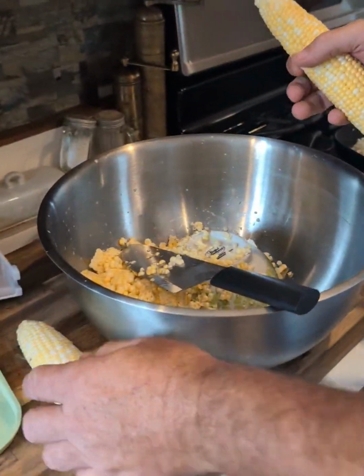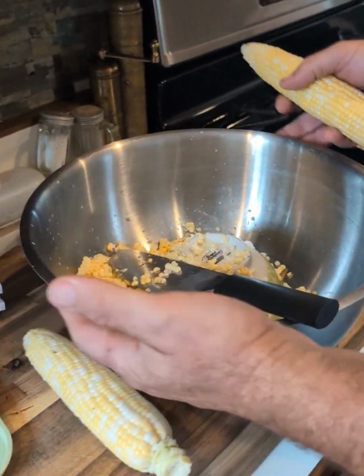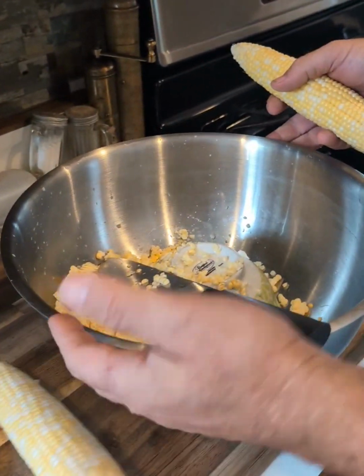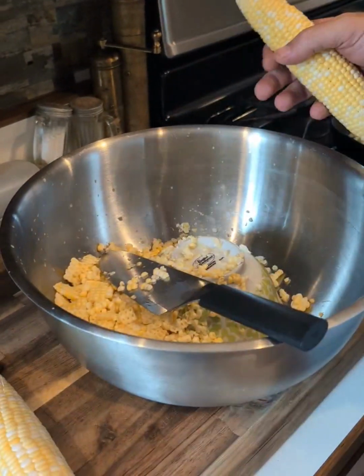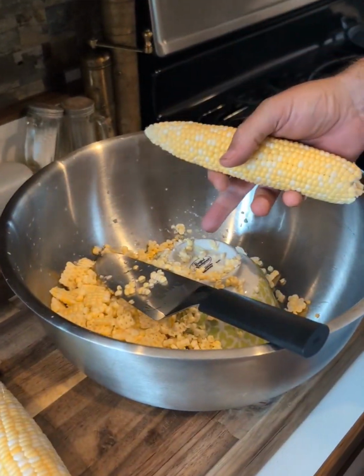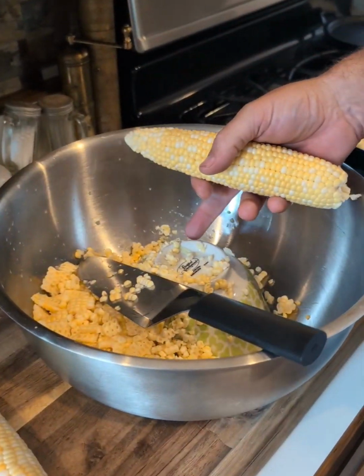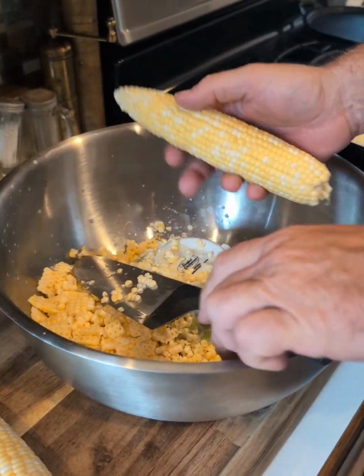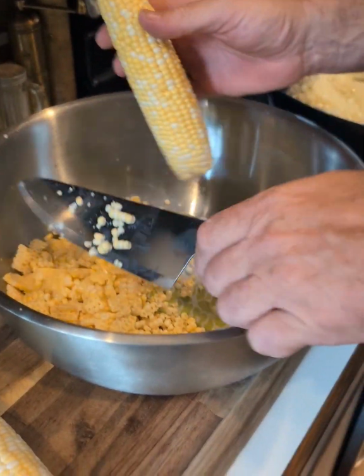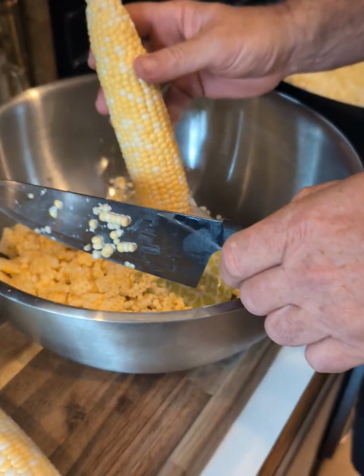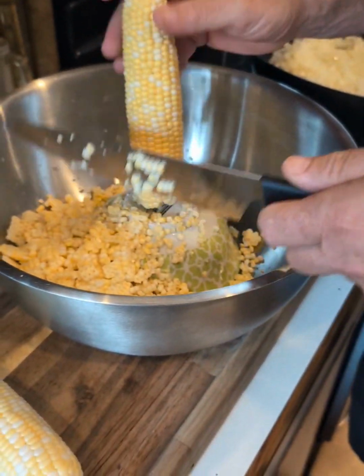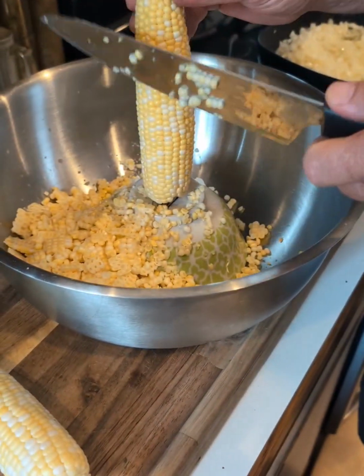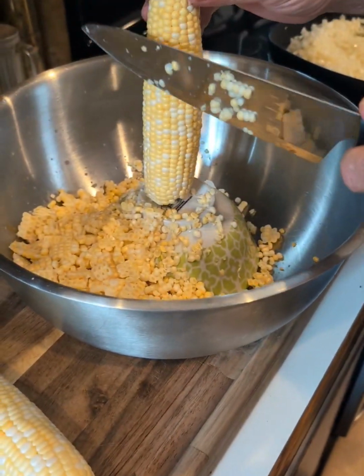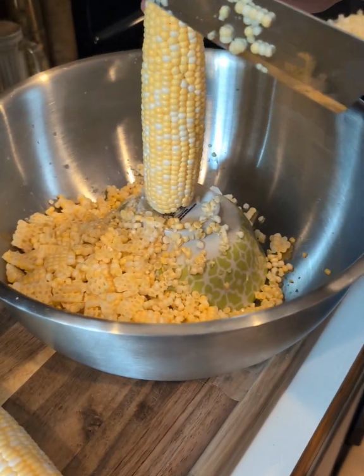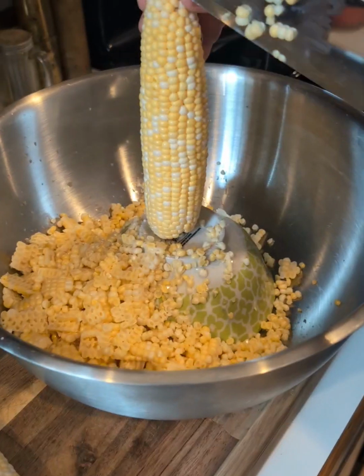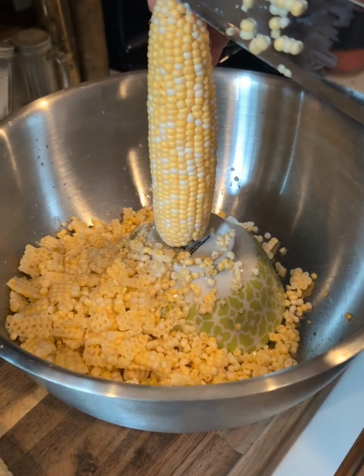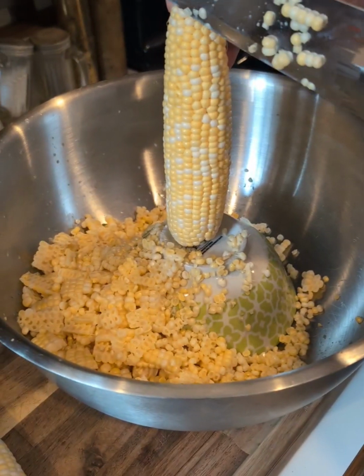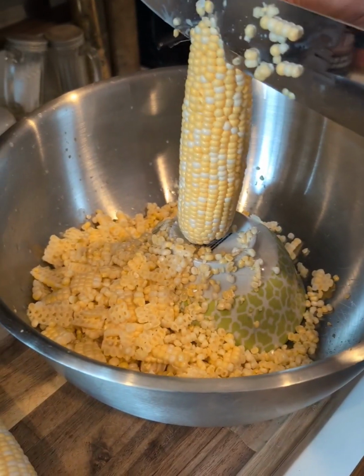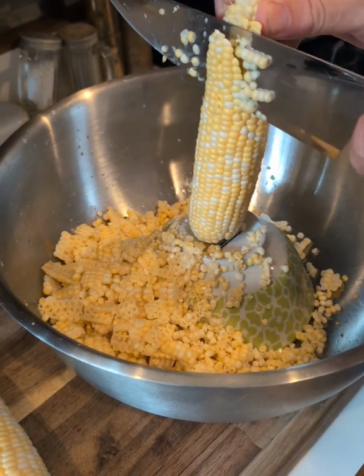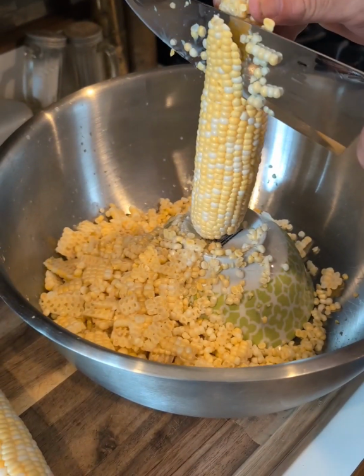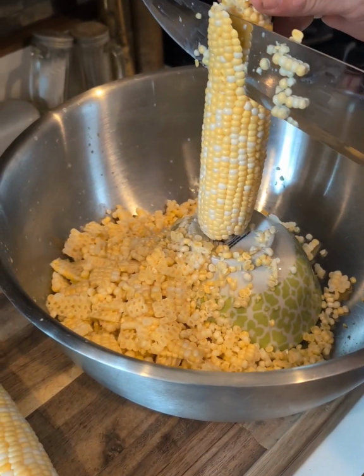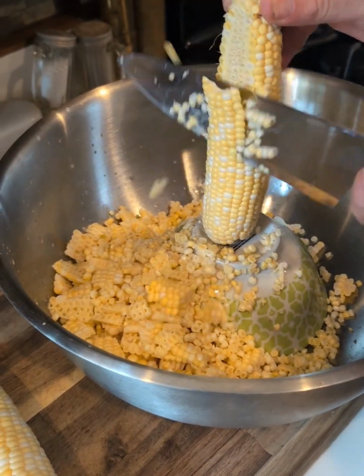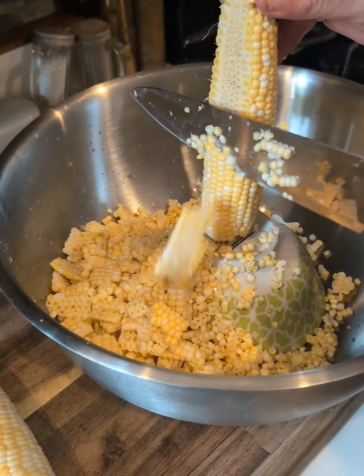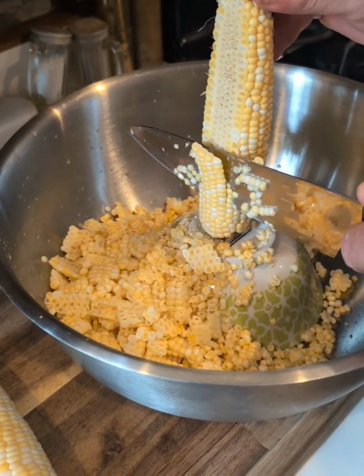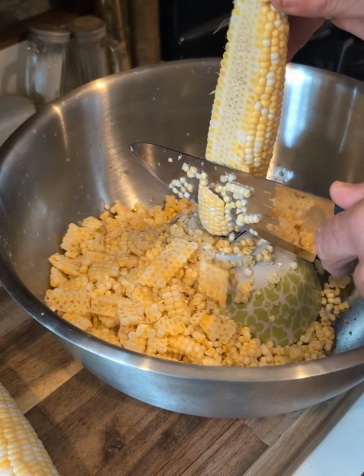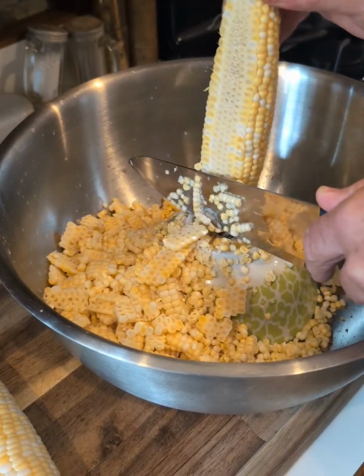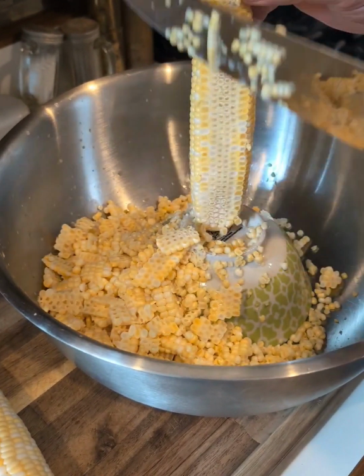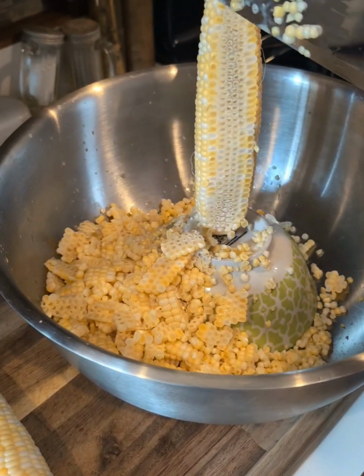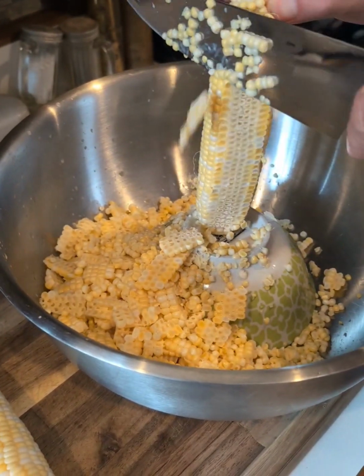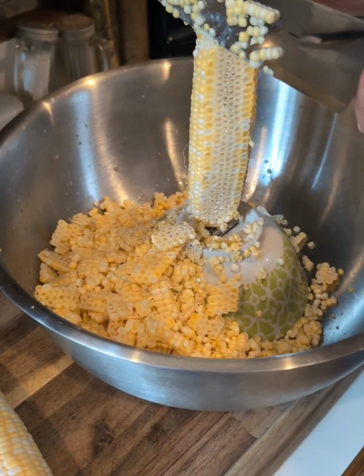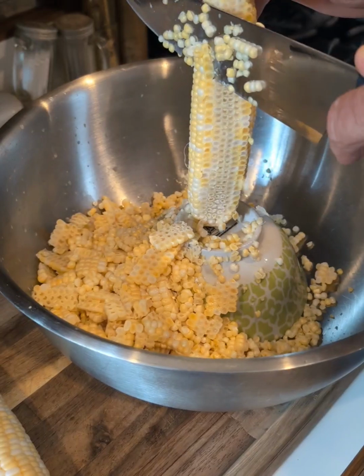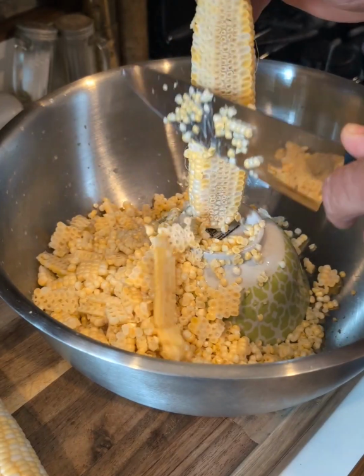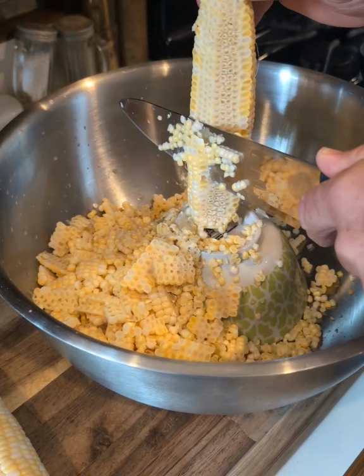I got a big bowl here with another little bowl upside down so I have a platform to cut this down off with. So we're going to do like that, get that going on in there.